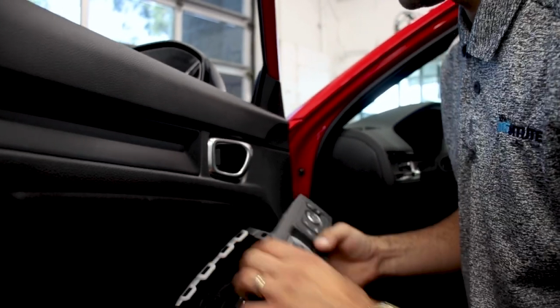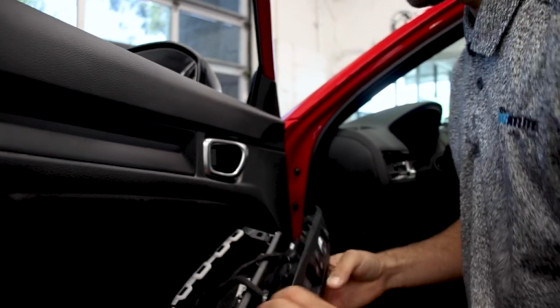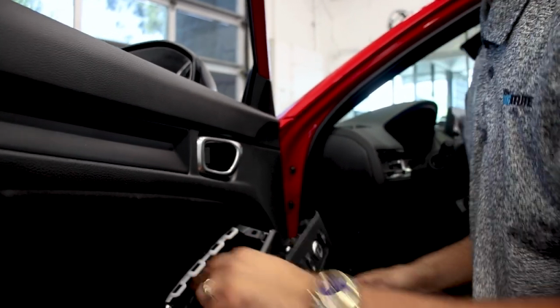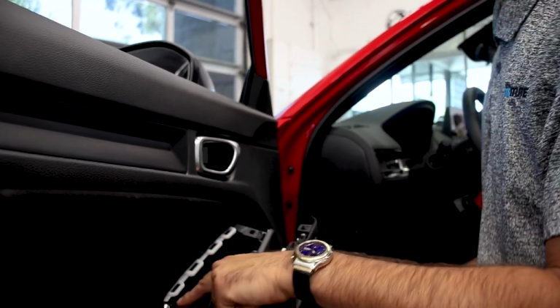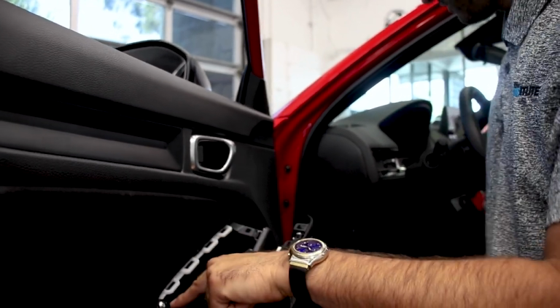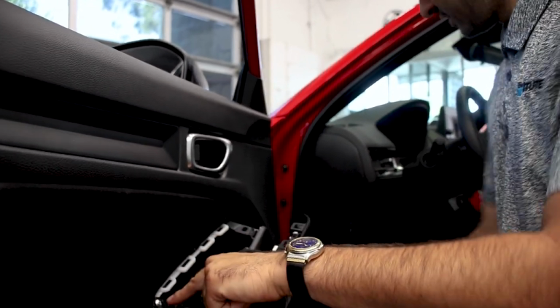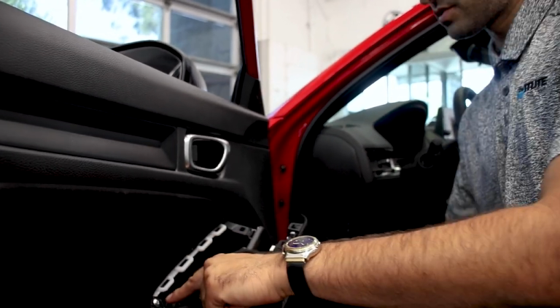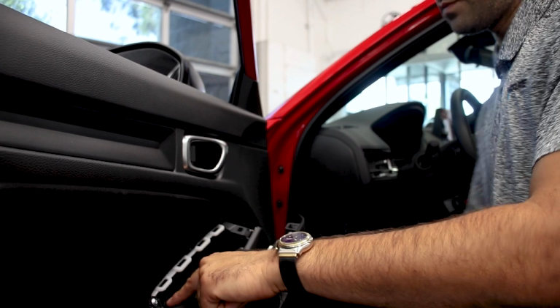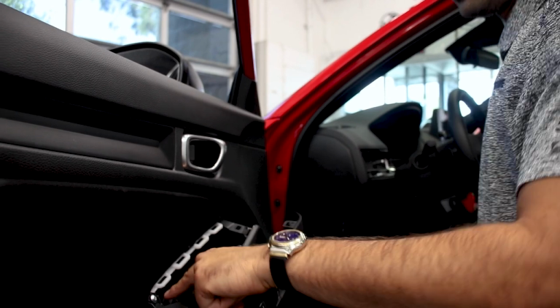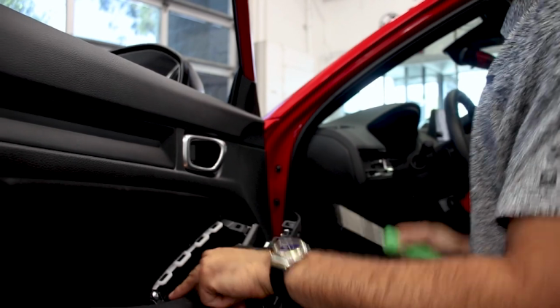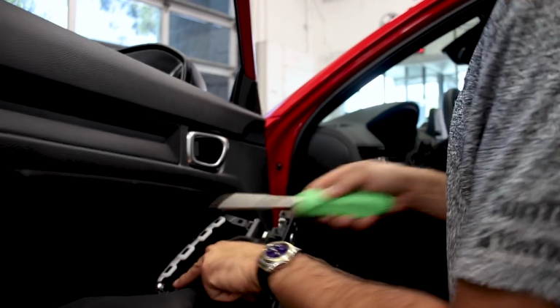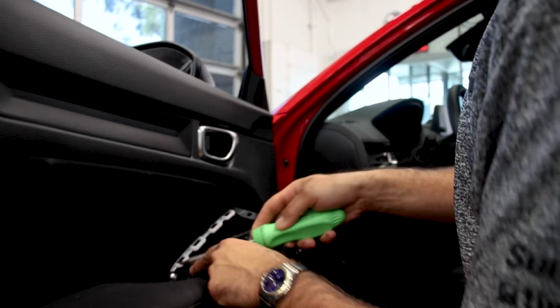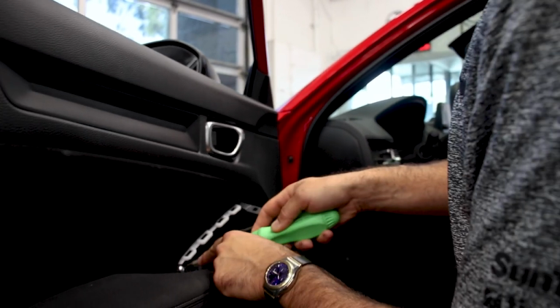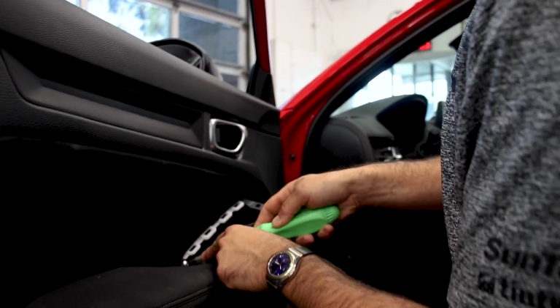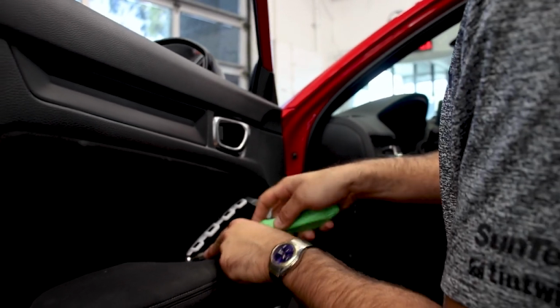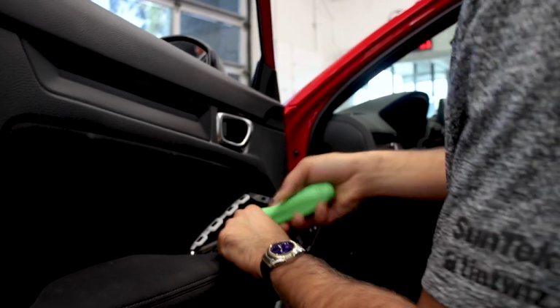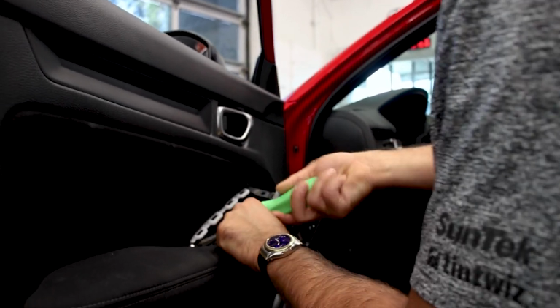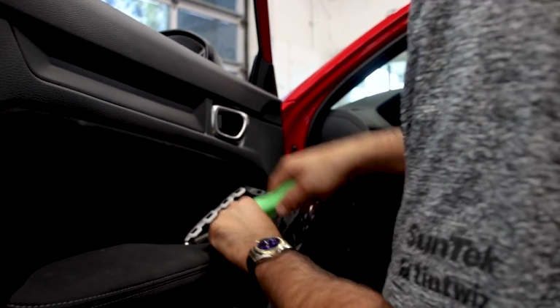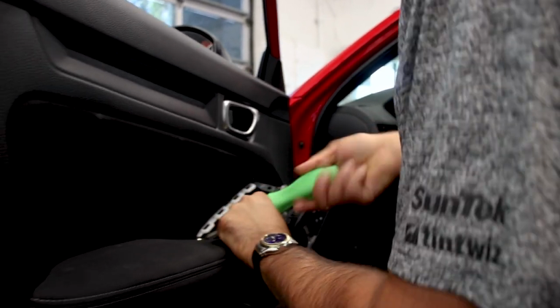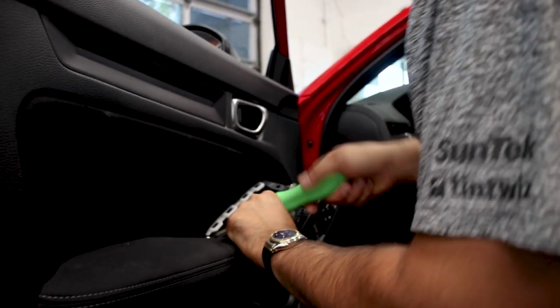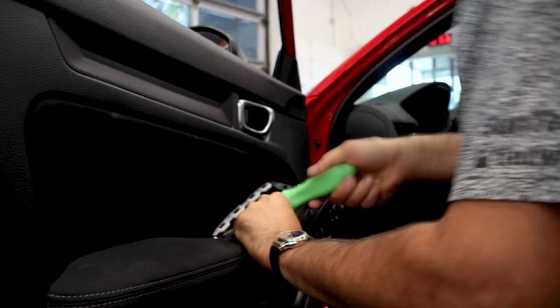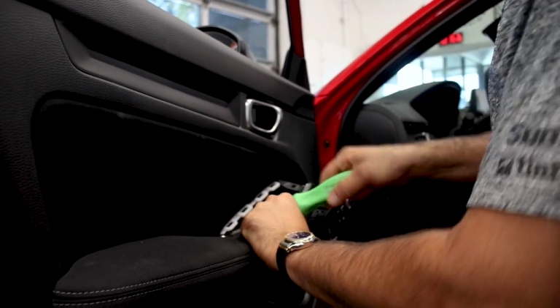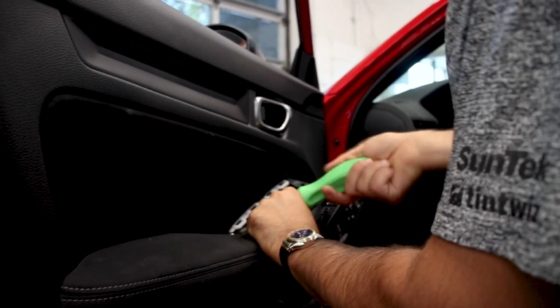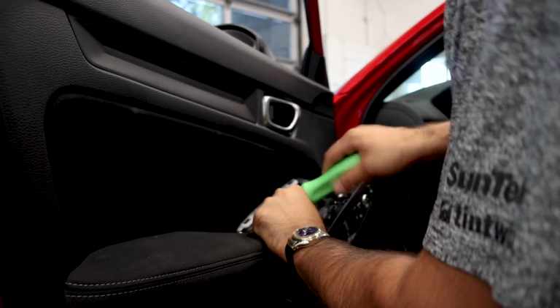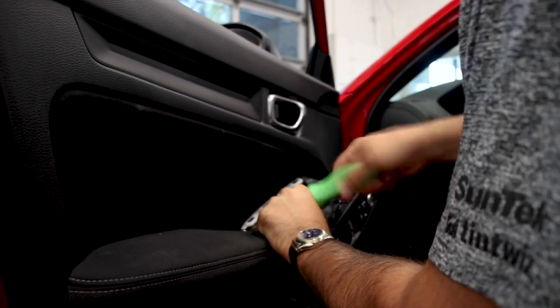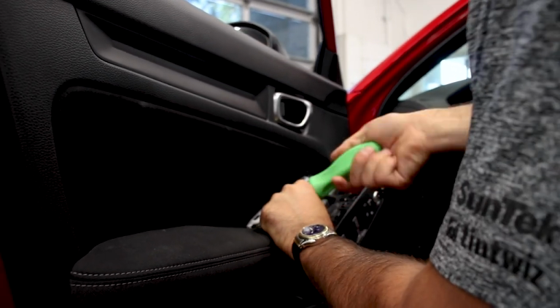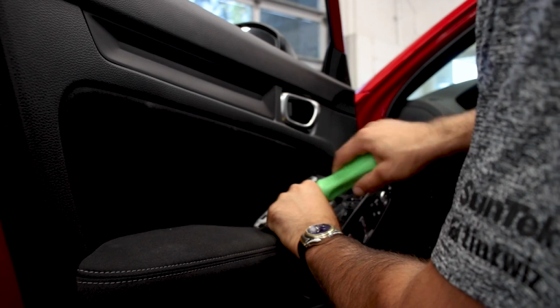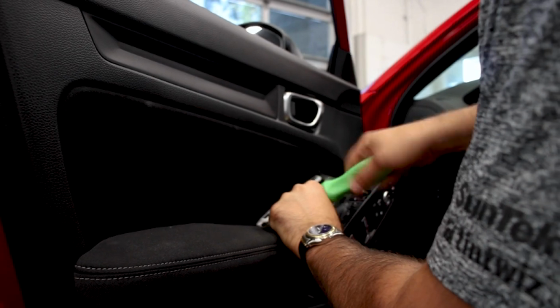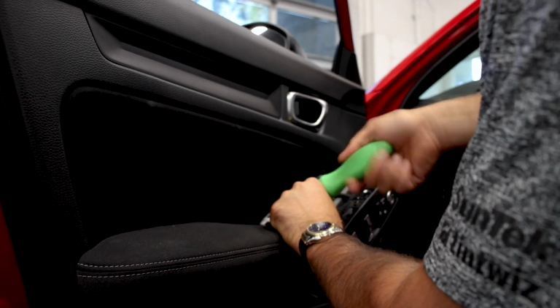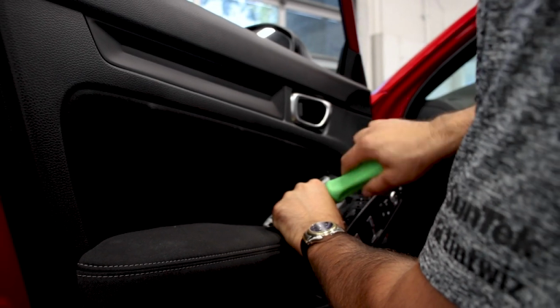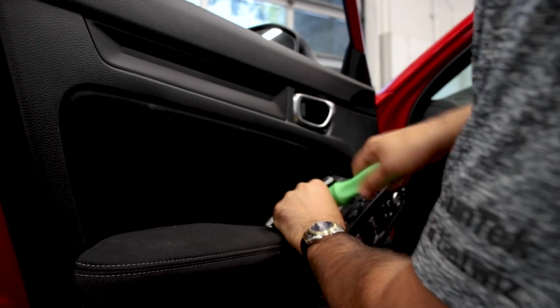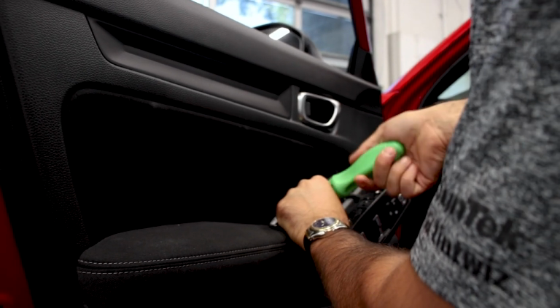The one Phillips screw on the whole door panel is right here. I like to use this ratcheting Phillips — just makes it a little quicker.